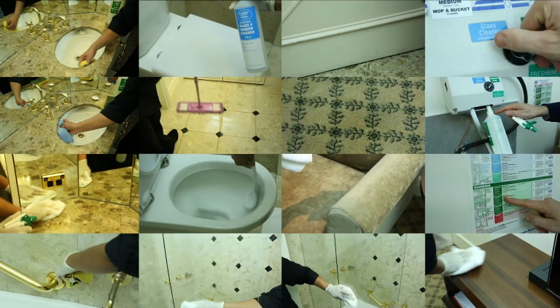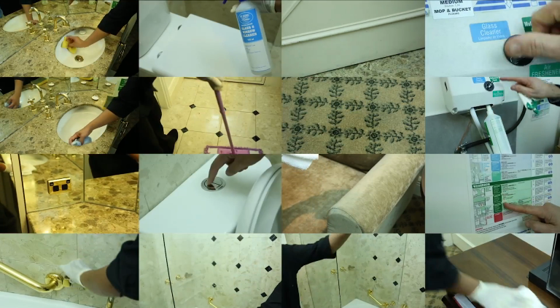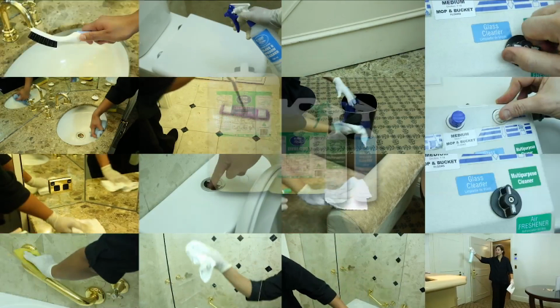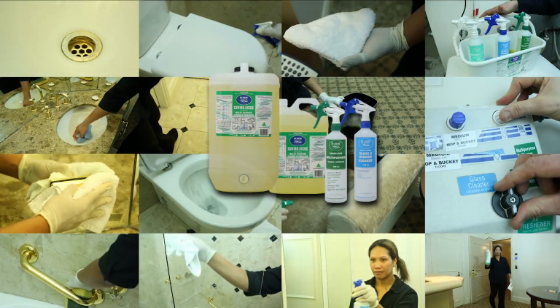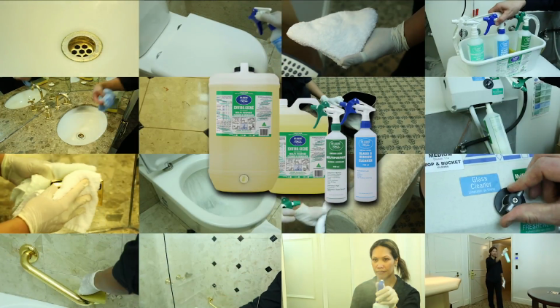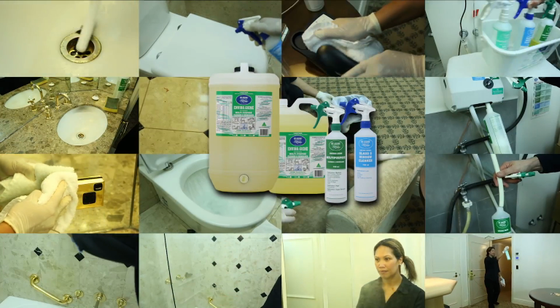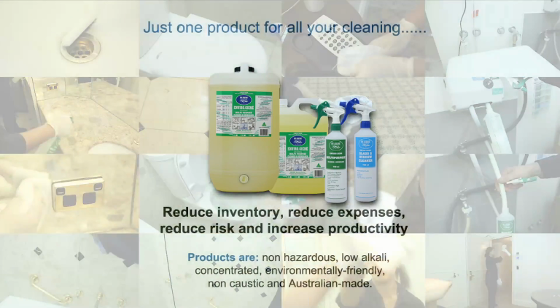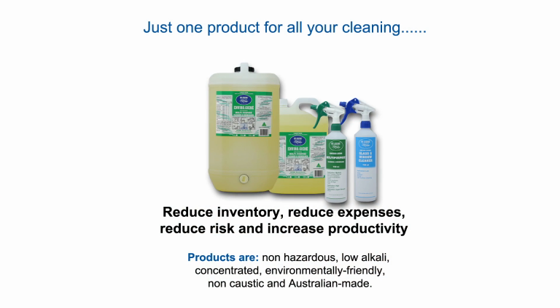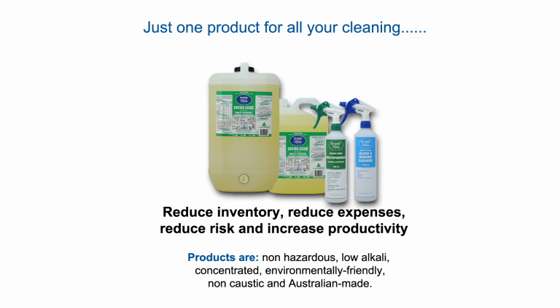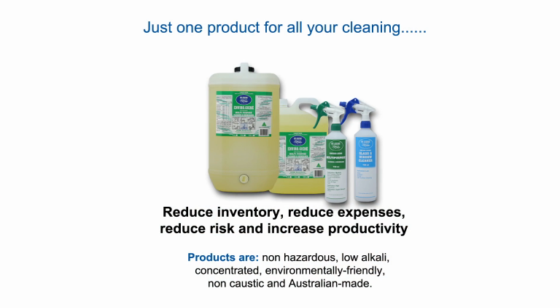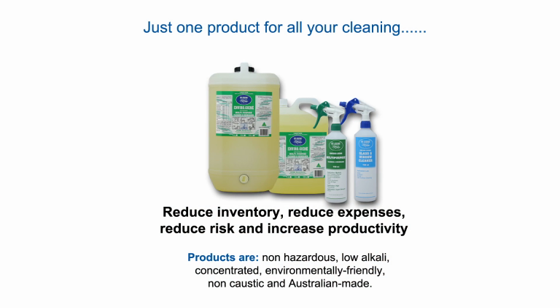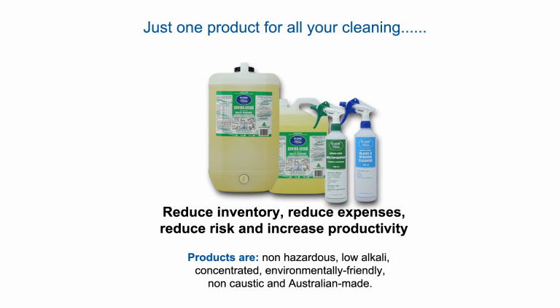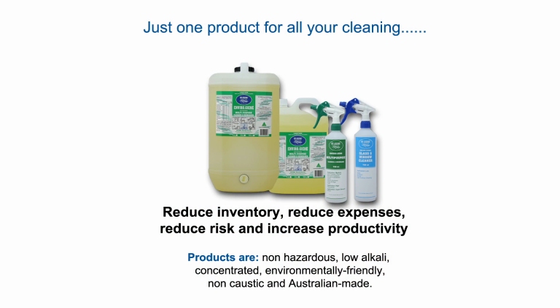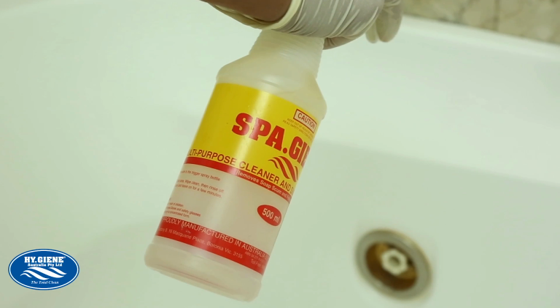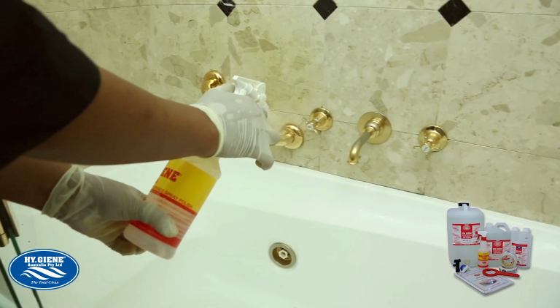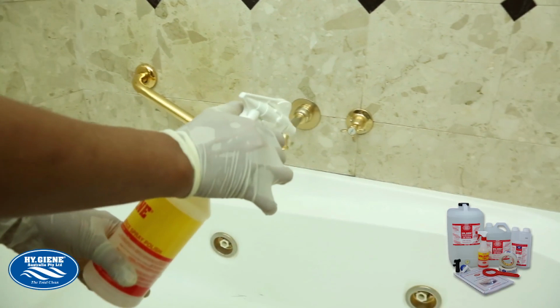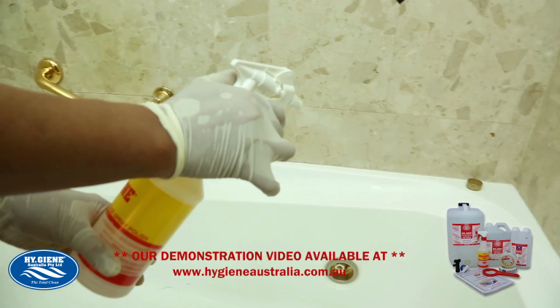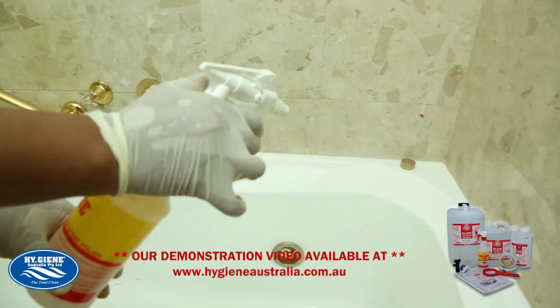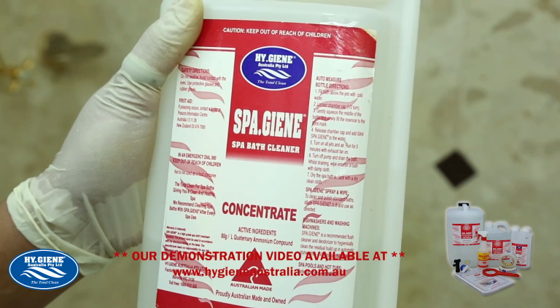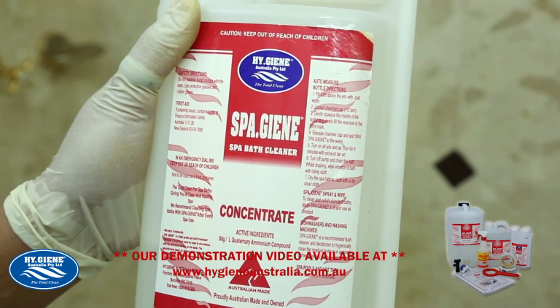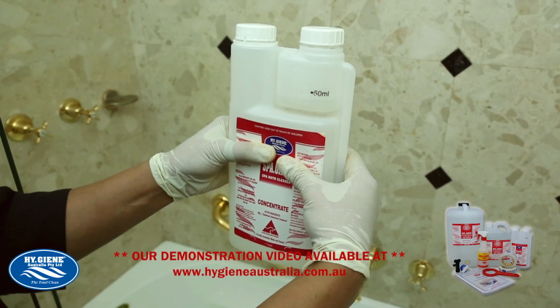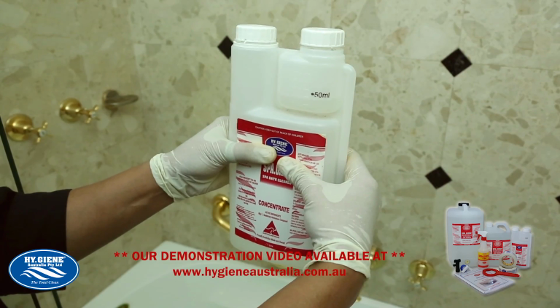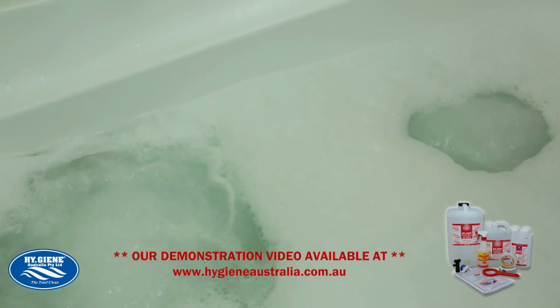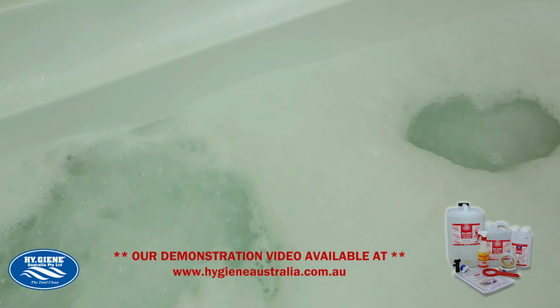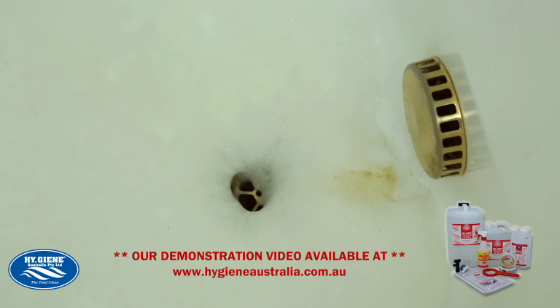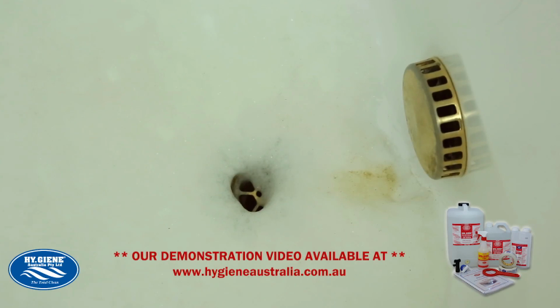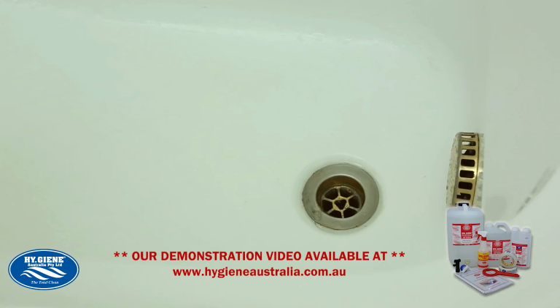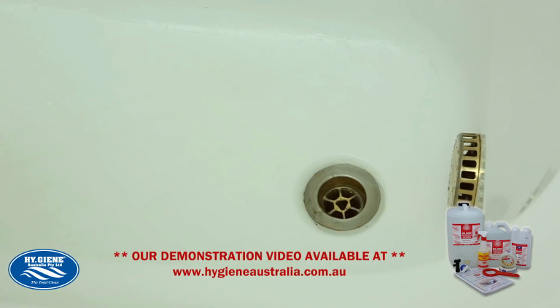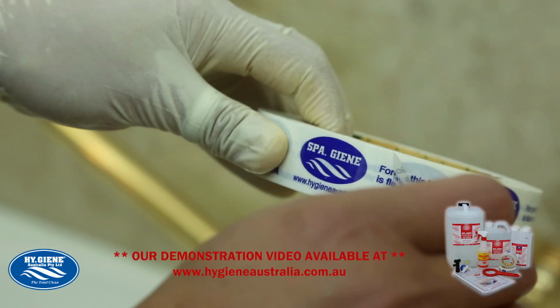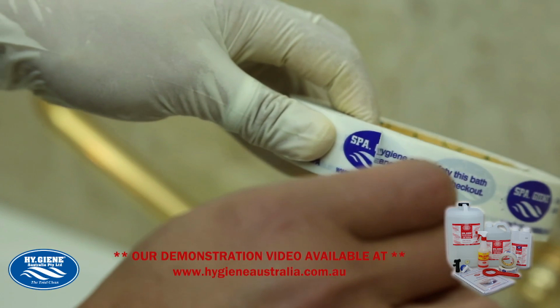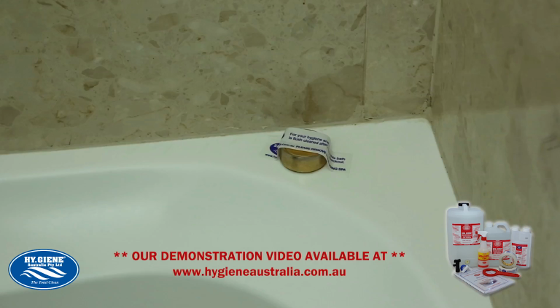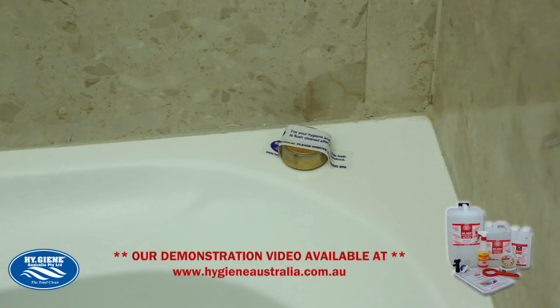EnviroGene — just one product specifically produced for hotels and healthcare cleaning. SpaGene is recognised worldwide and proven as the market leading spa bath cleaner. The demonstration video is available at the Hygiene Australia website.